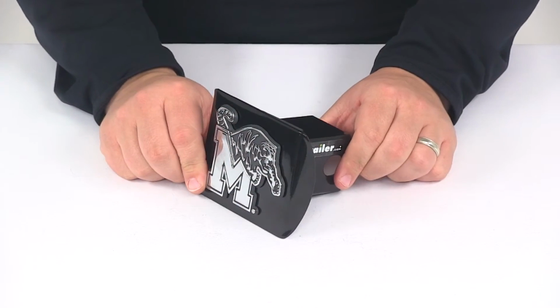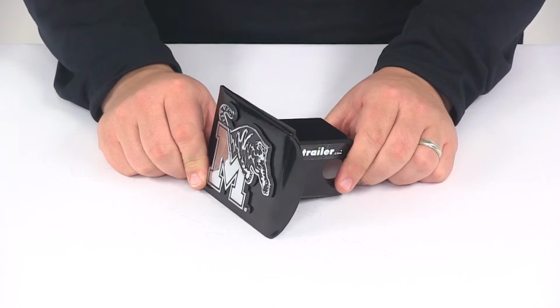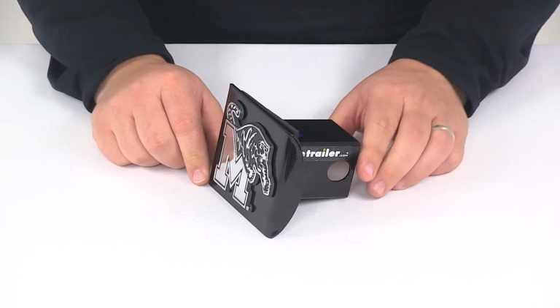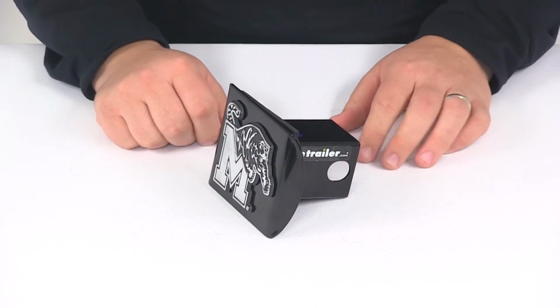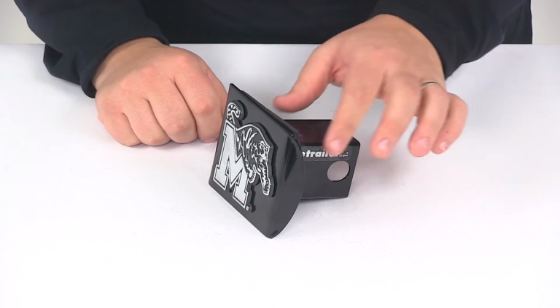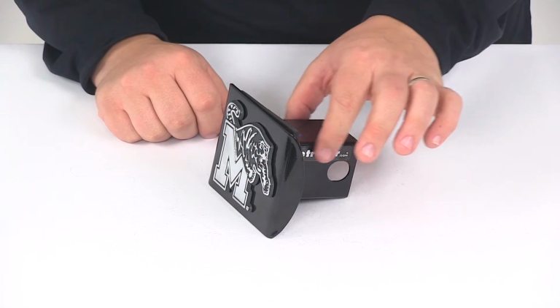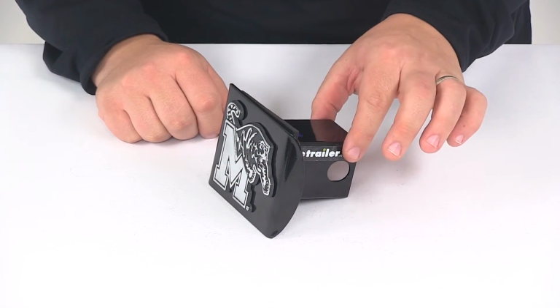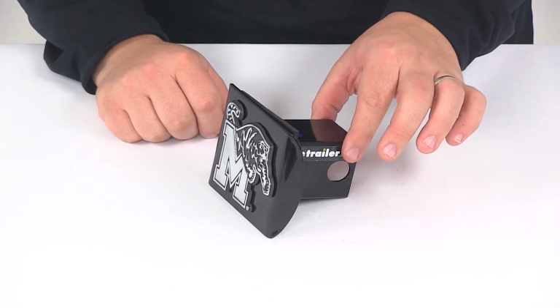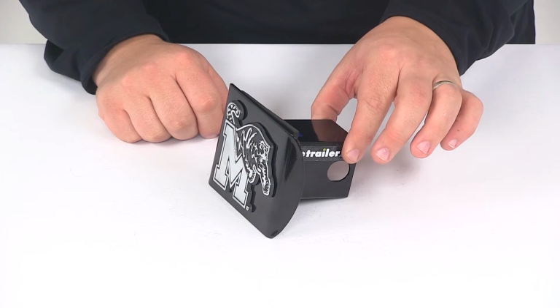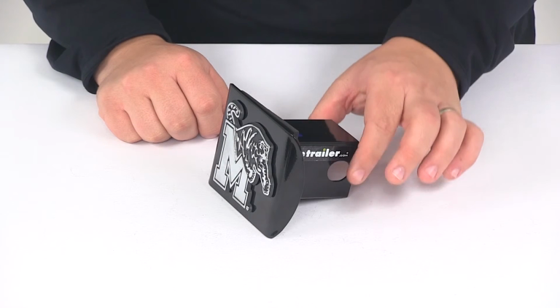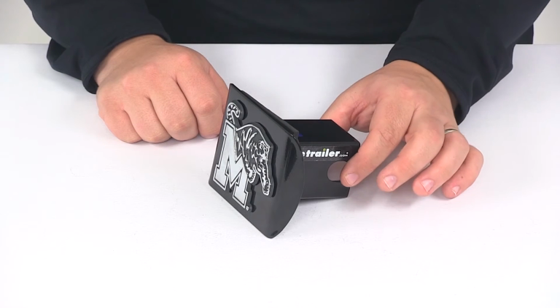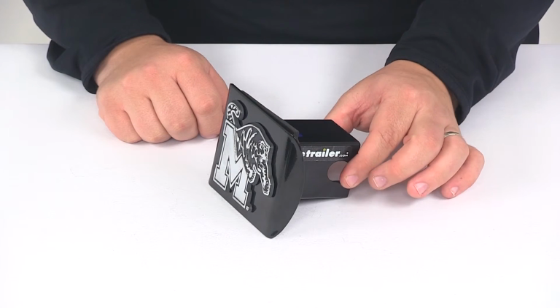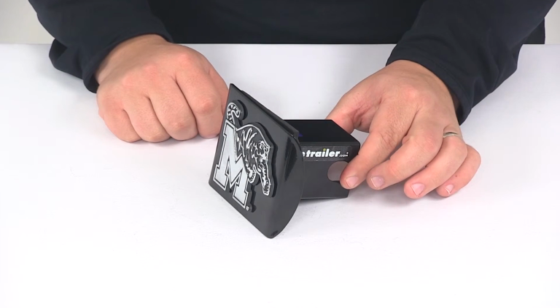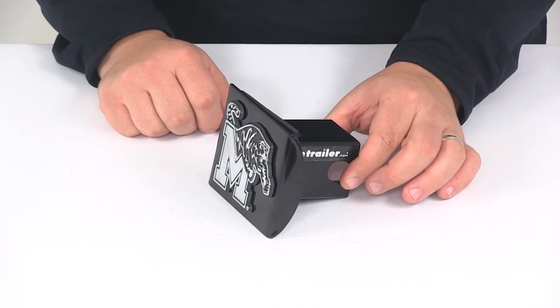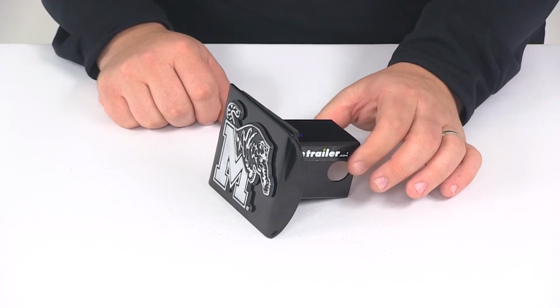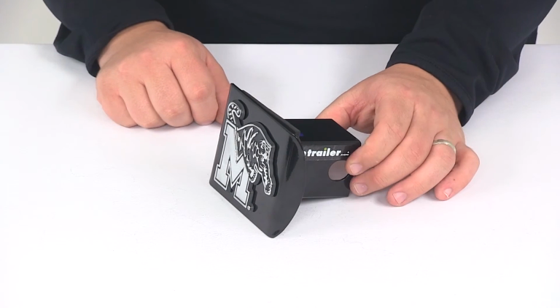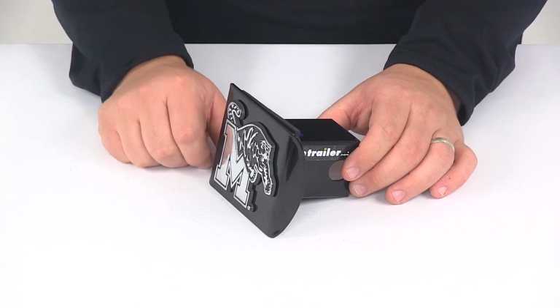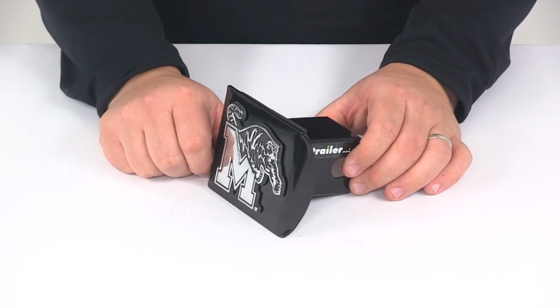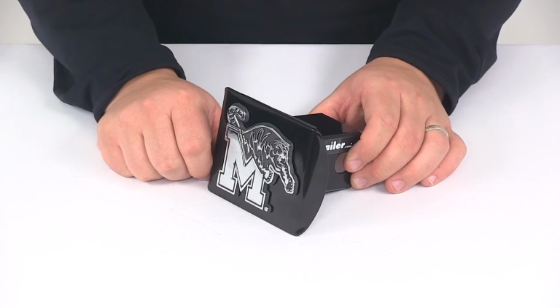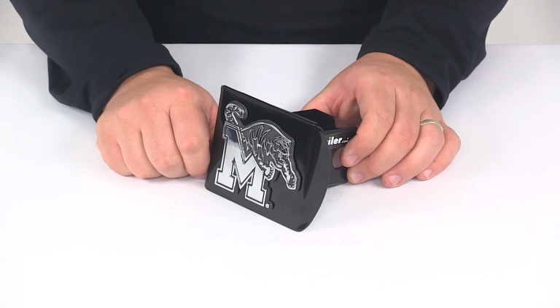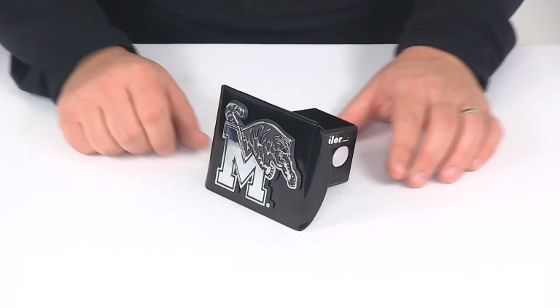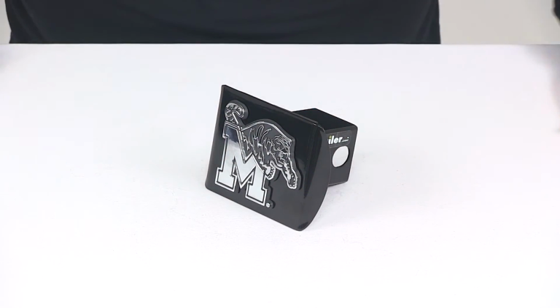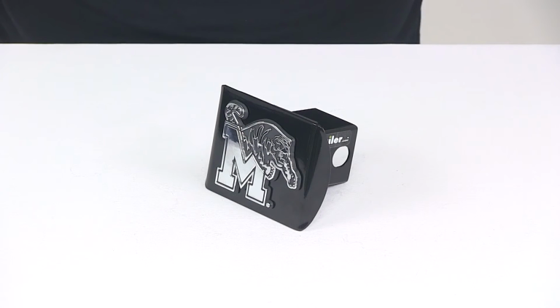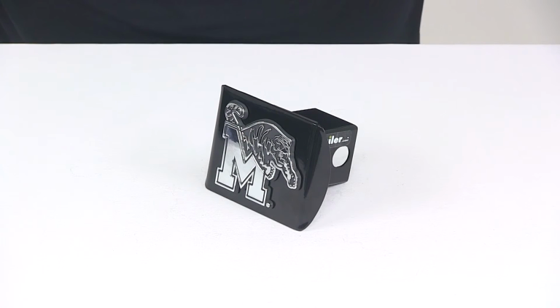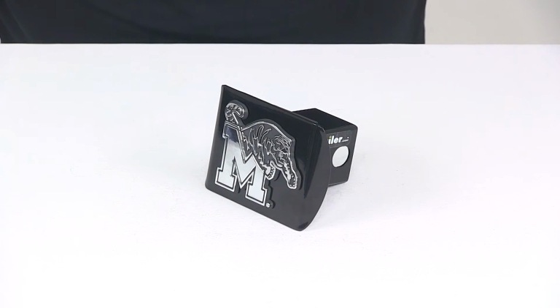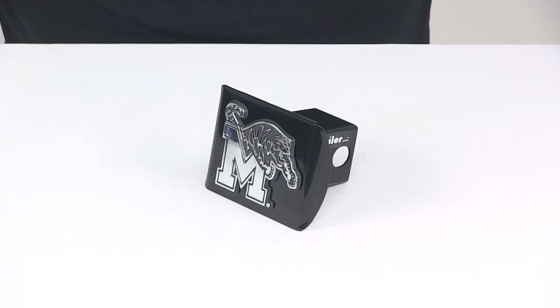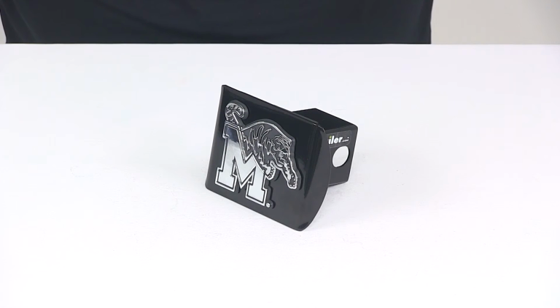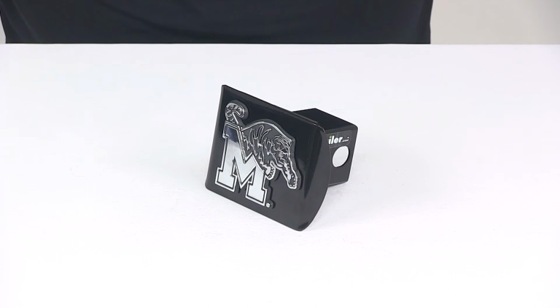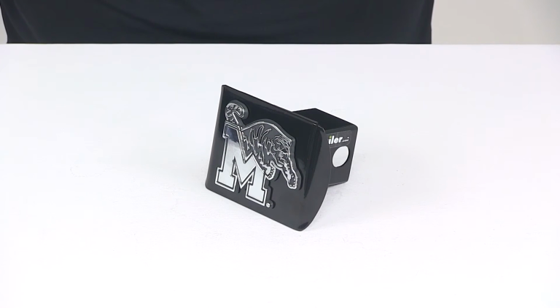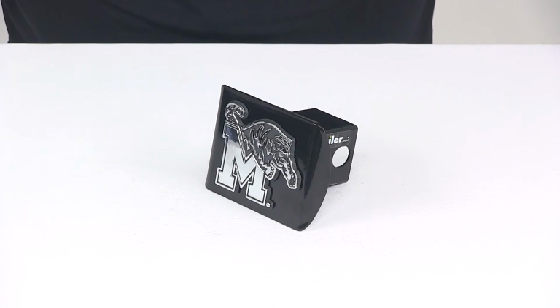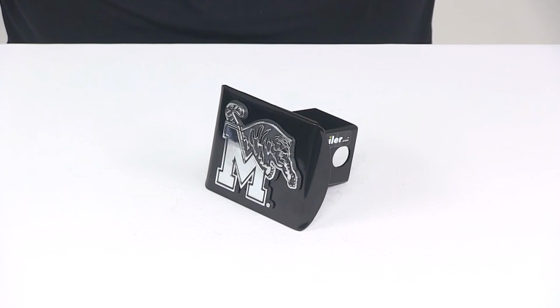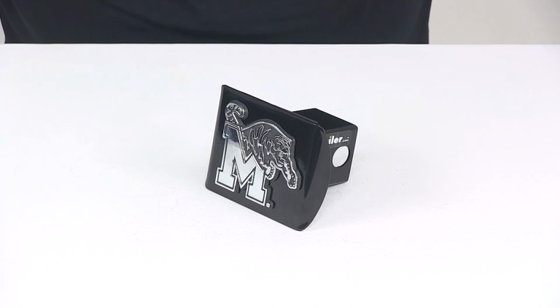A very simple installation process. Just slide it into the receiver tube of your hitch, line up your pinholes, and then secure it by installing a hitch pin and clip or a hitch lock. That's going to do it for today's look at the Memphis 2-inch hitch cover from AMG.